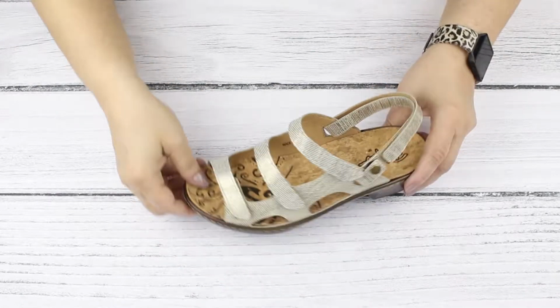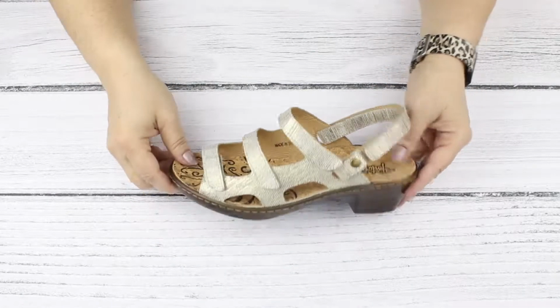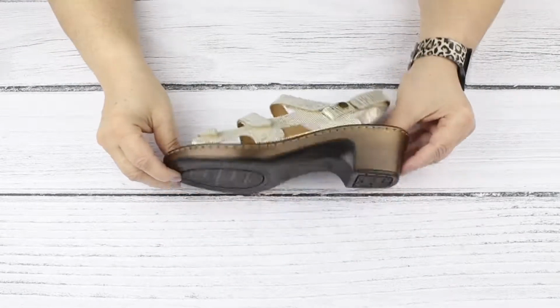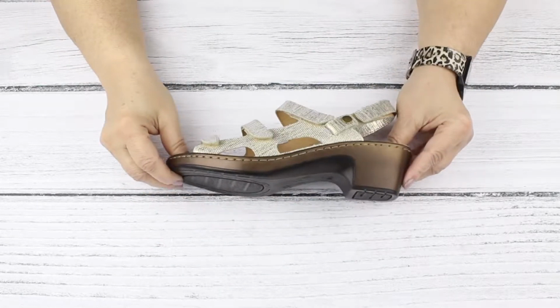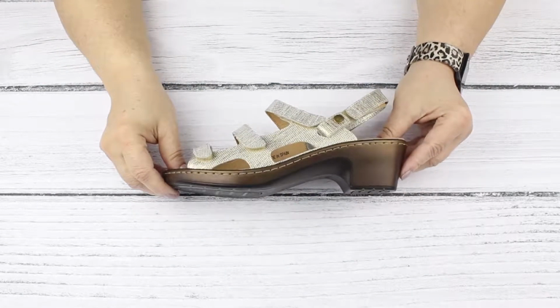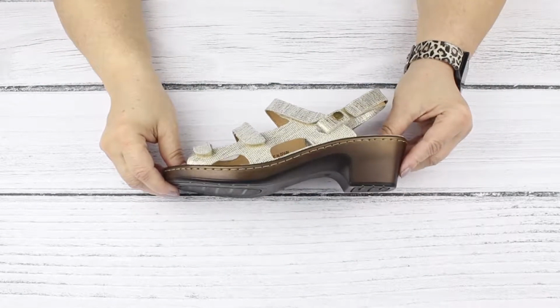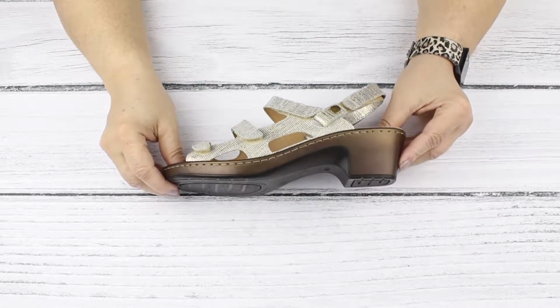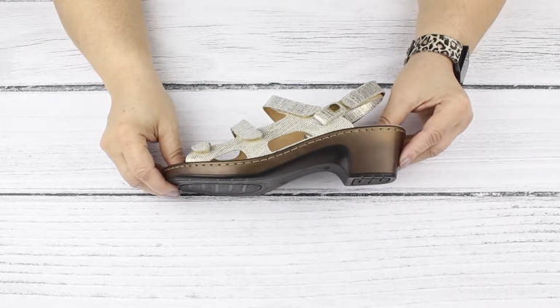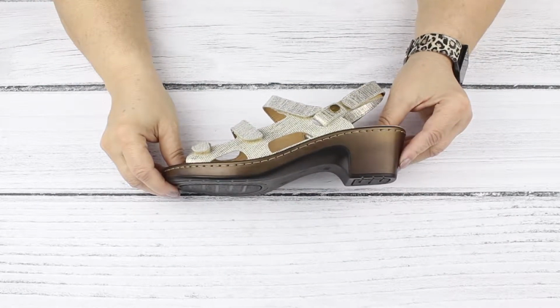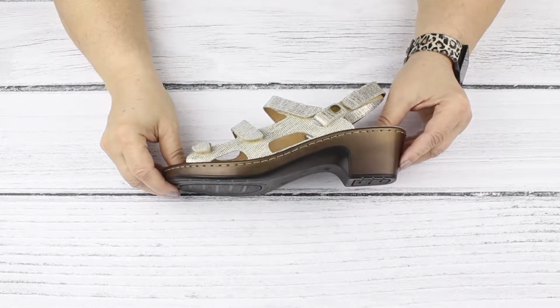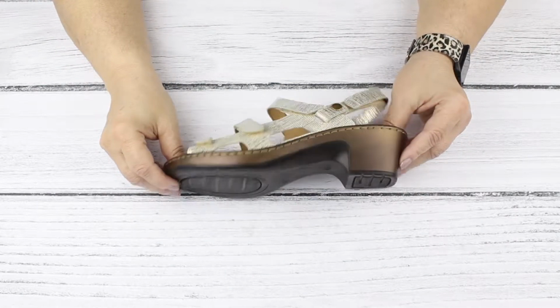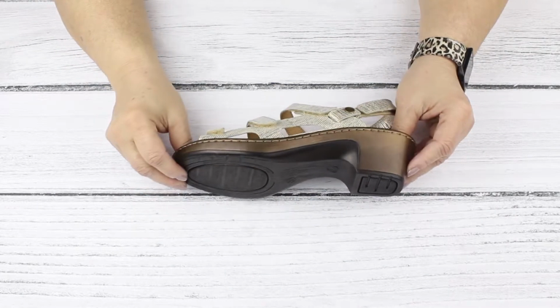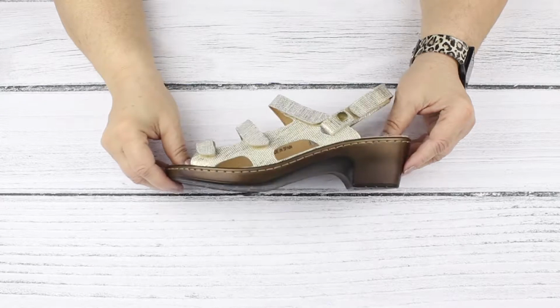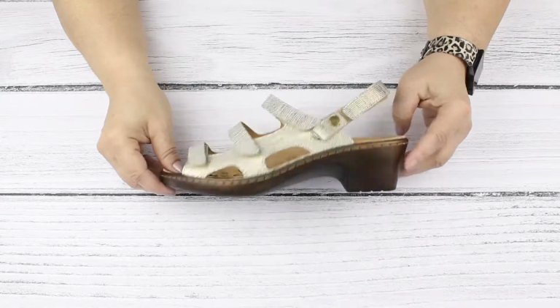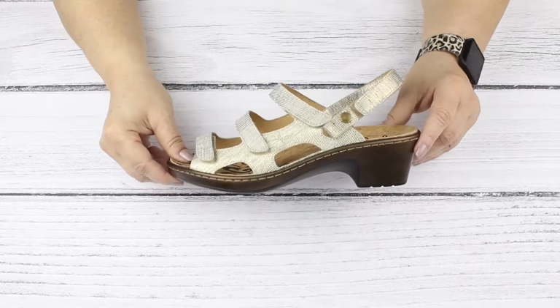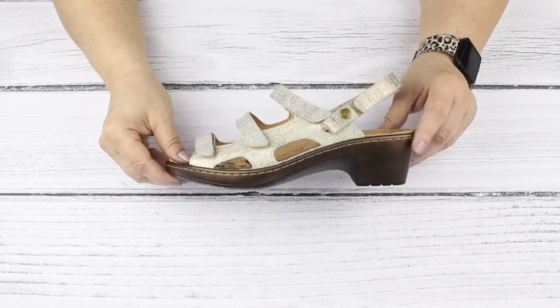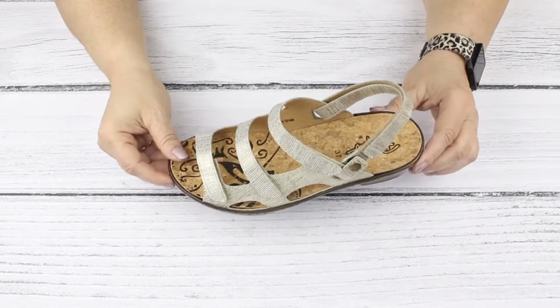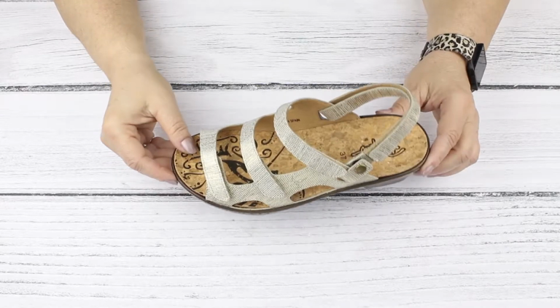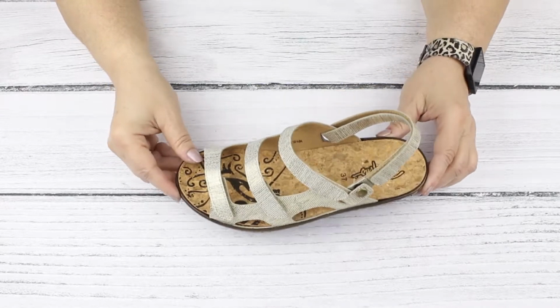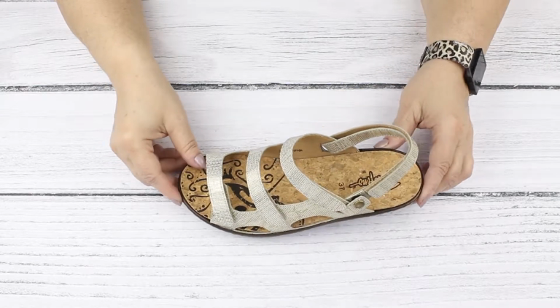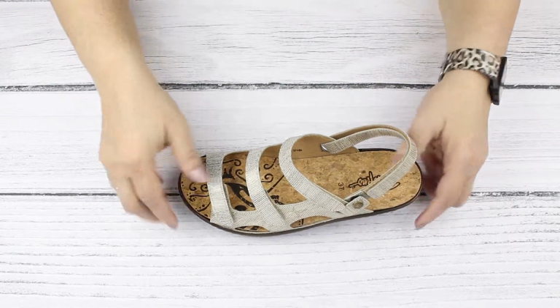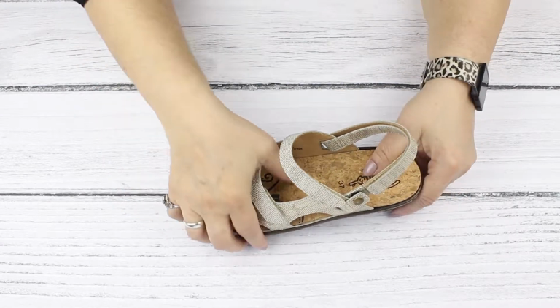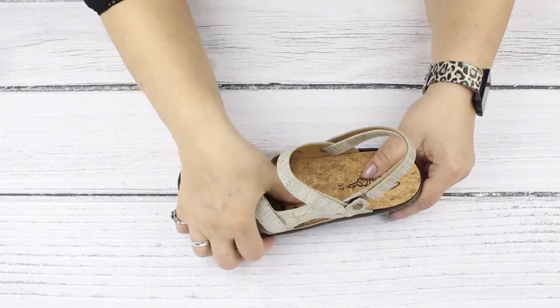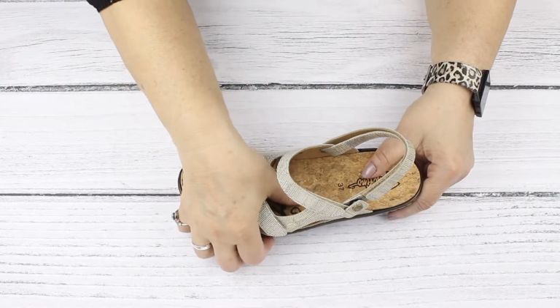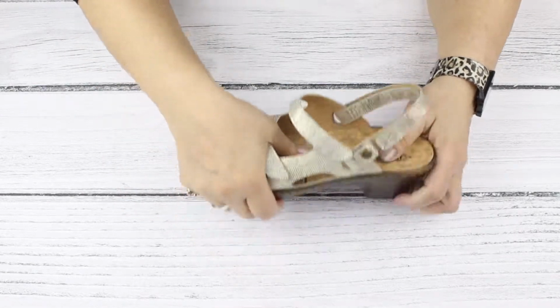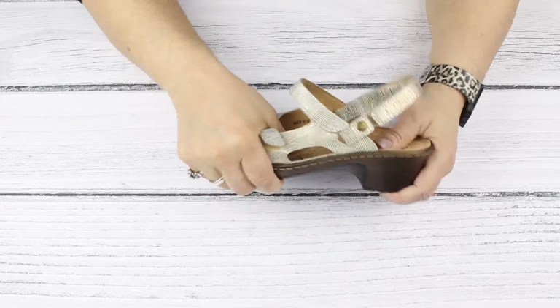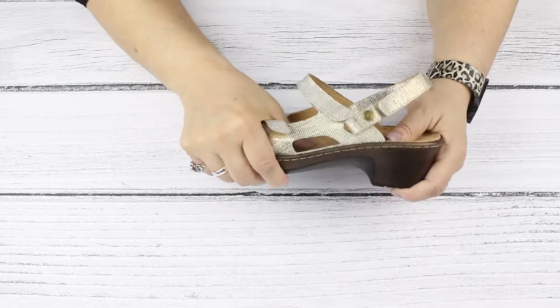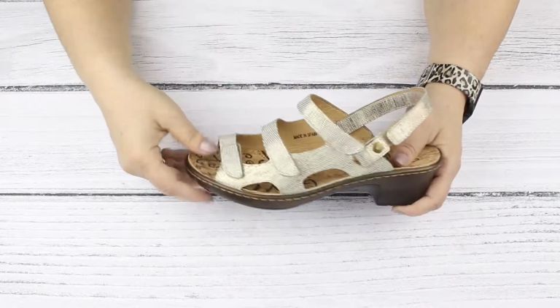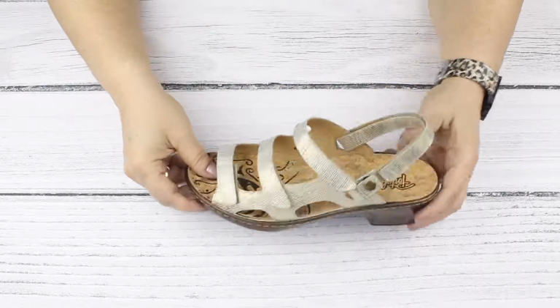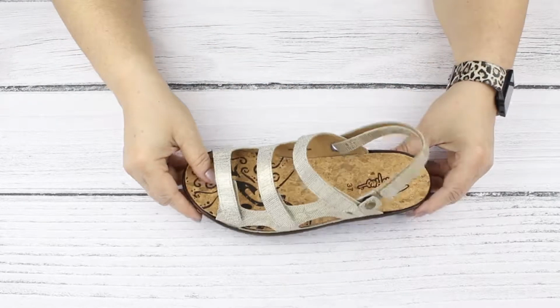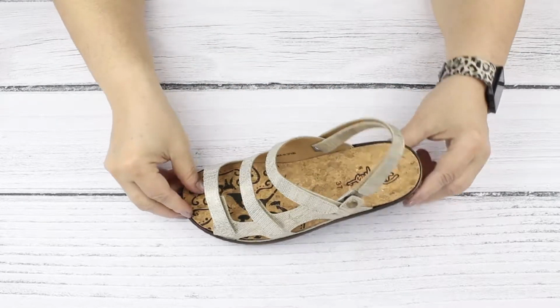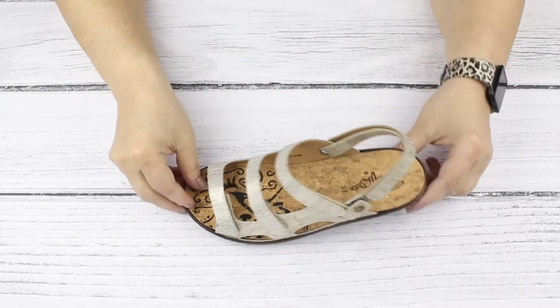The heel is just perfect — it's neither too high nor too low, it's exactly at the best possible spot. A sturdy shank provides excellent support at the arch and a good rocking shape.